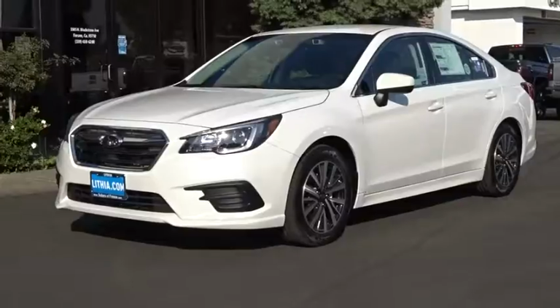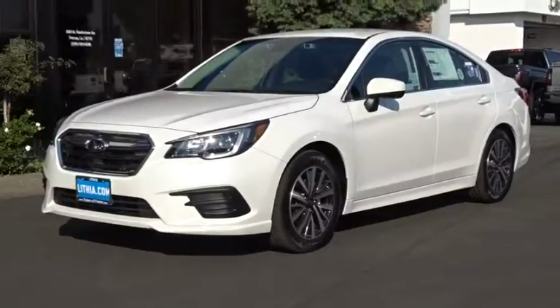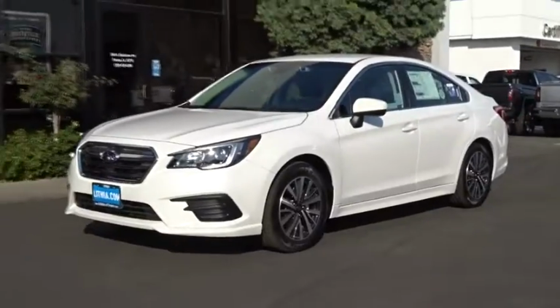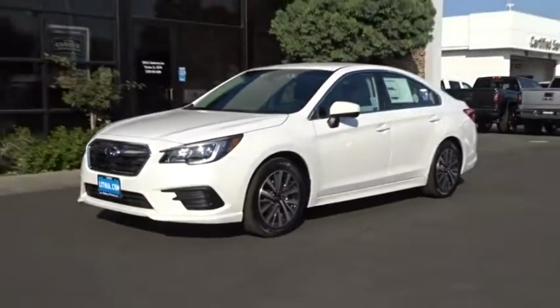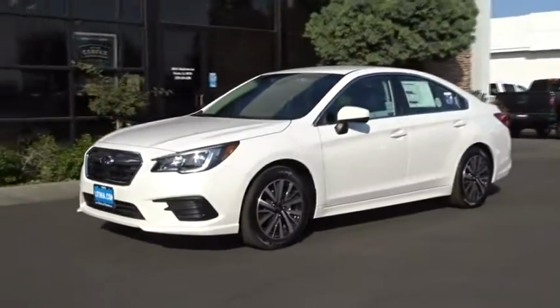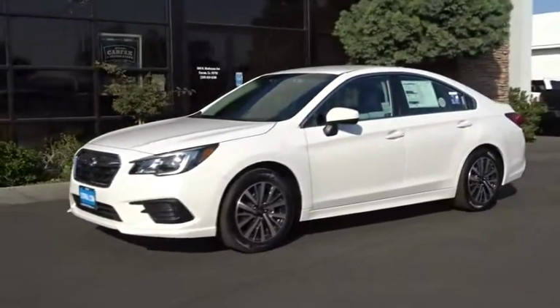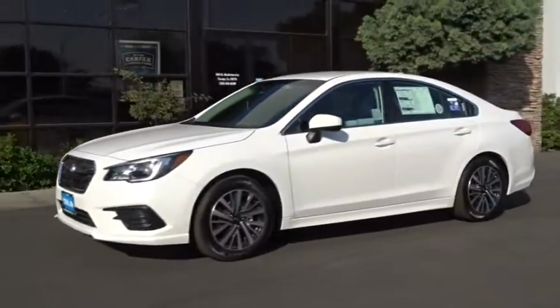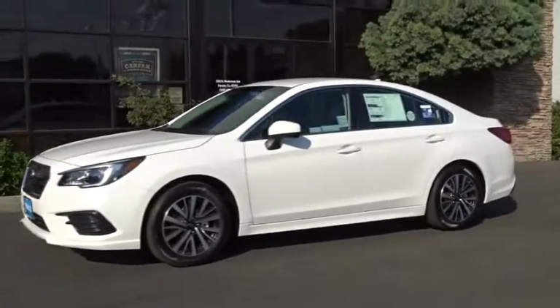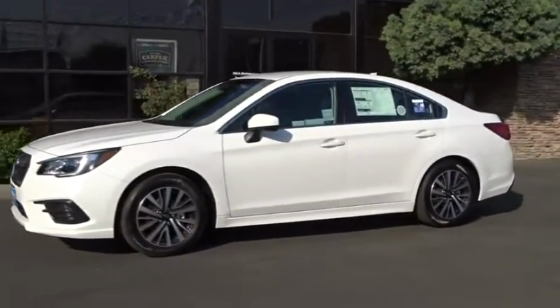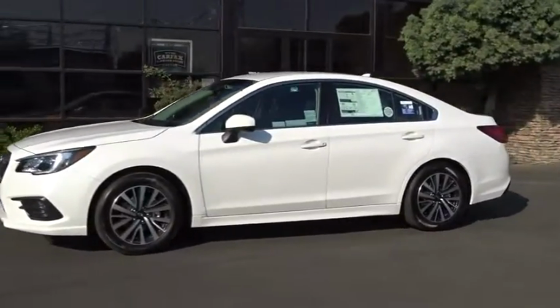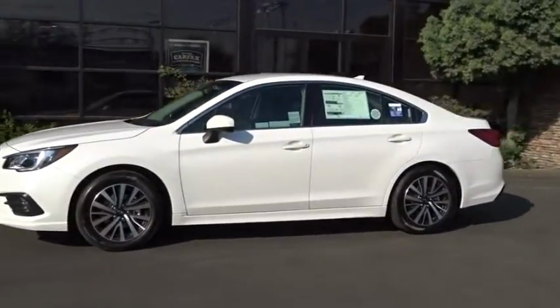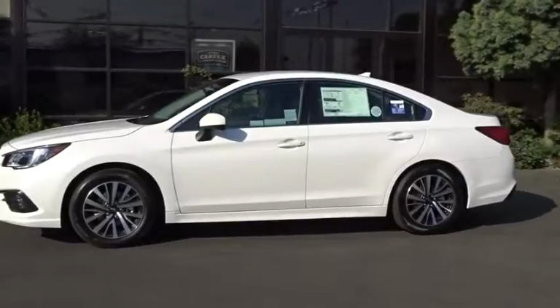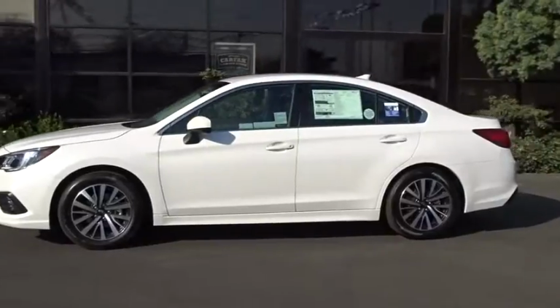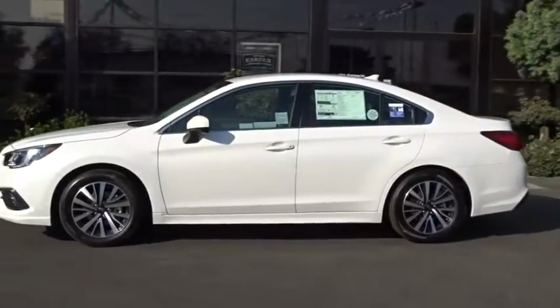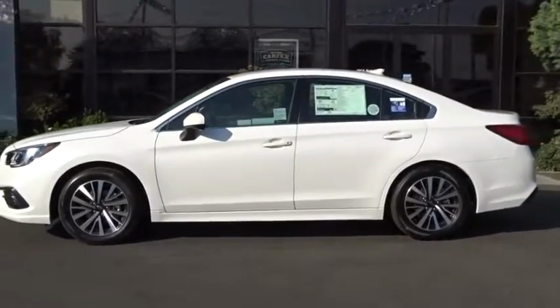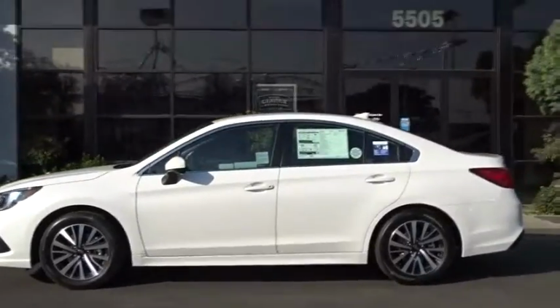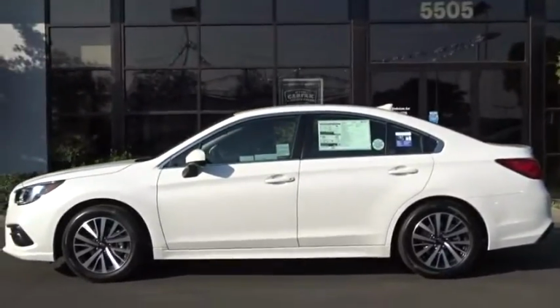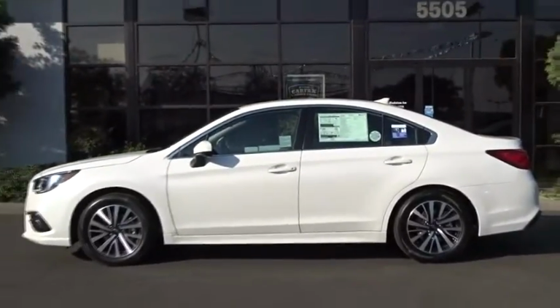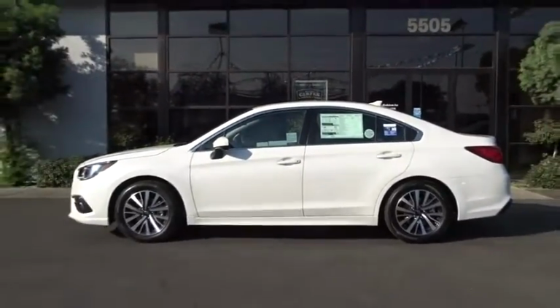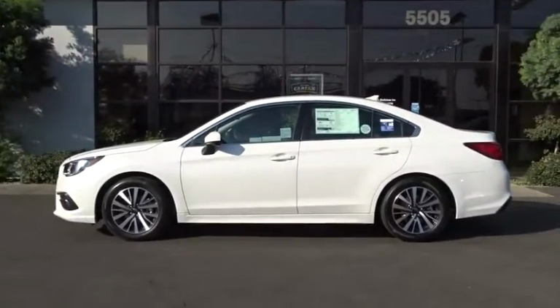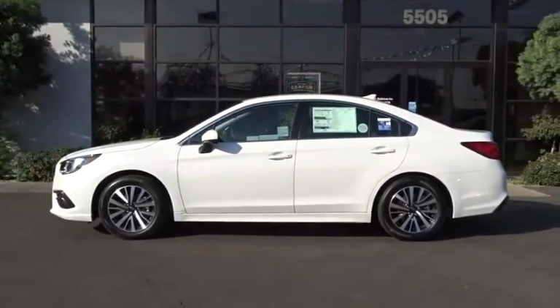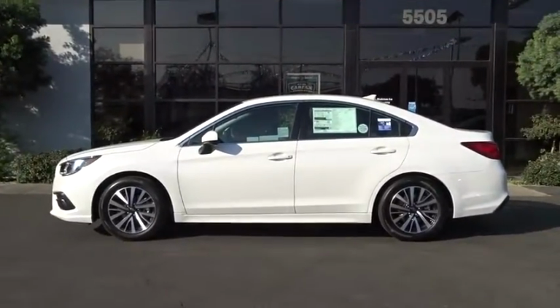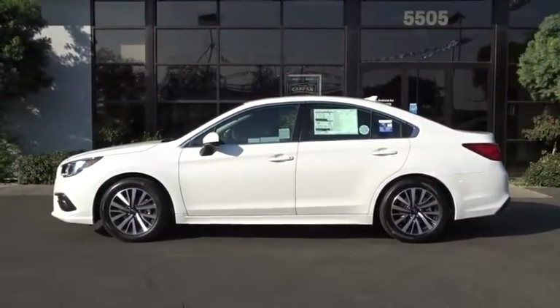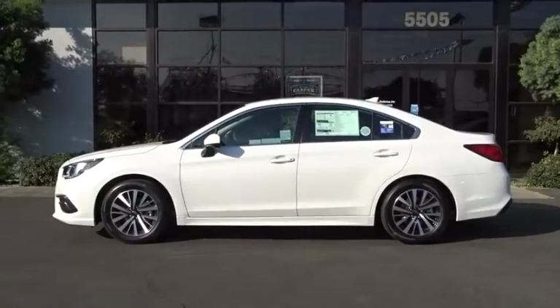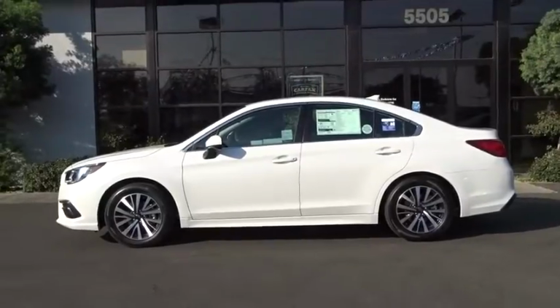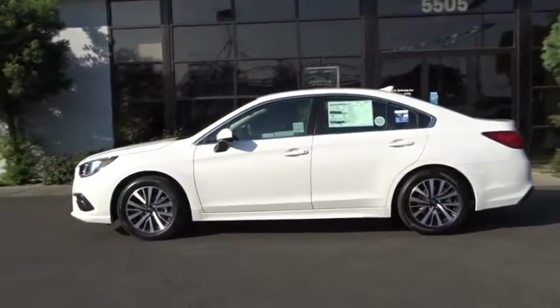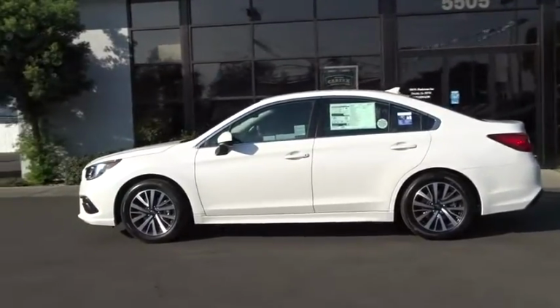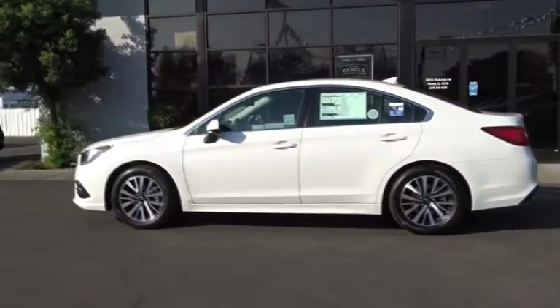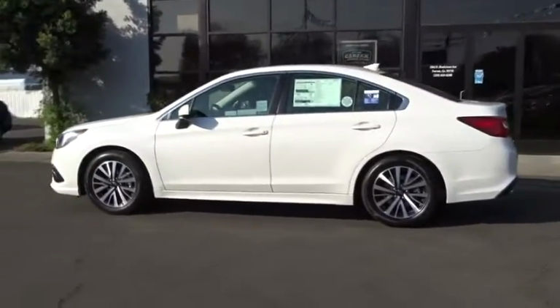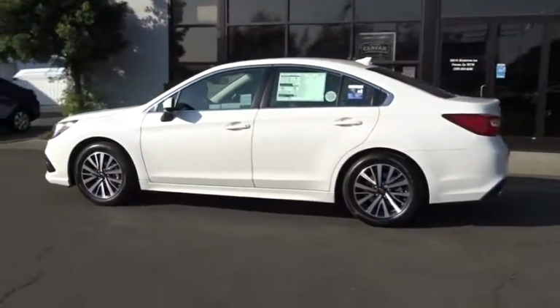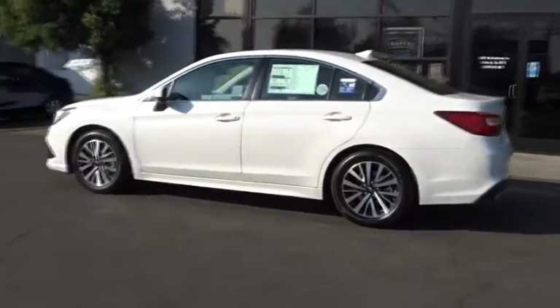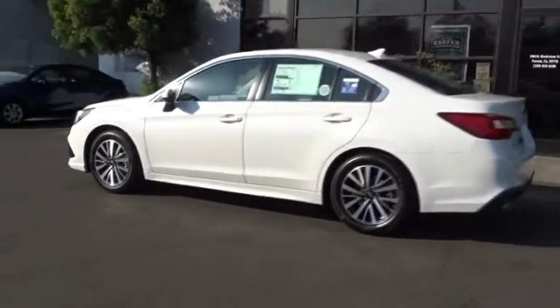2019 Subaru Legacy. The Subaru Legacy offers a roomy interior and a dynamic drive you feel every second you're in the driver's seat. It's a refreshing alternative to the alternatives. Here are some of this vehicle's great options.